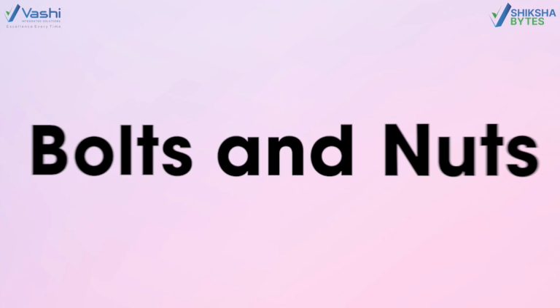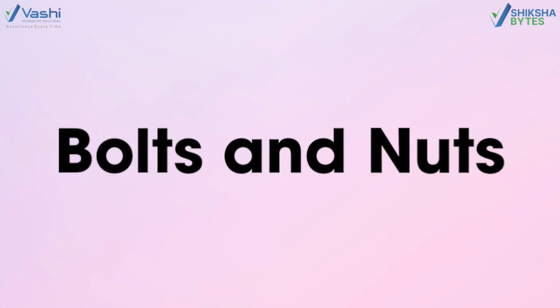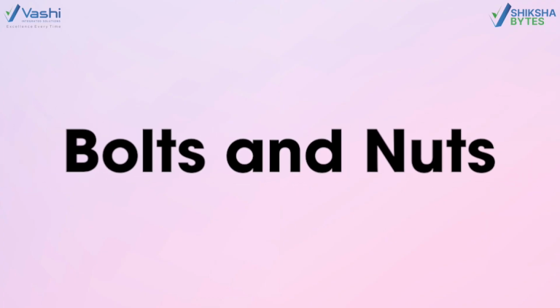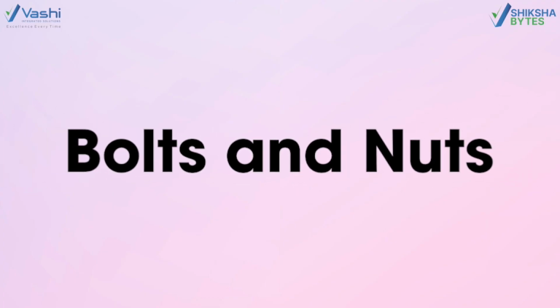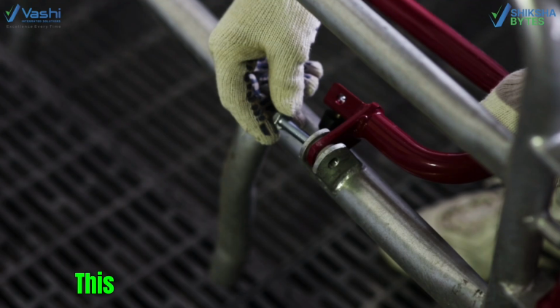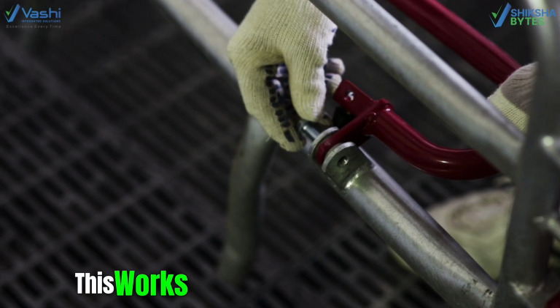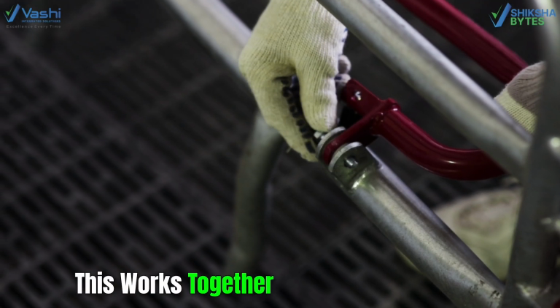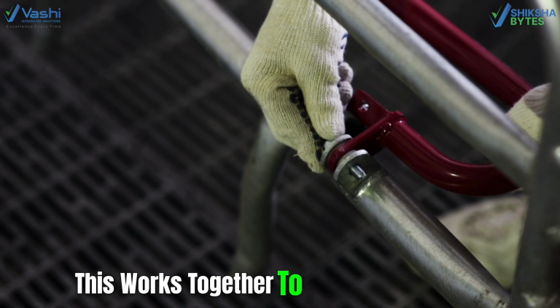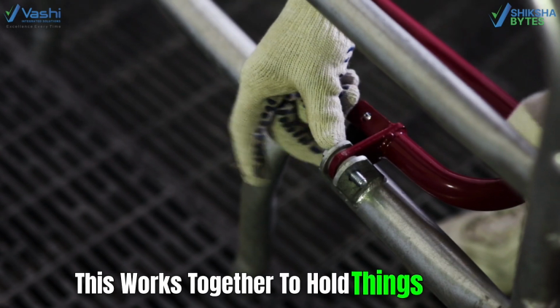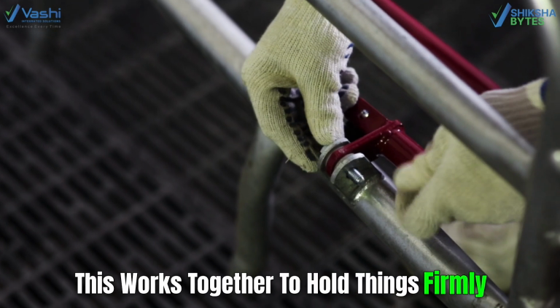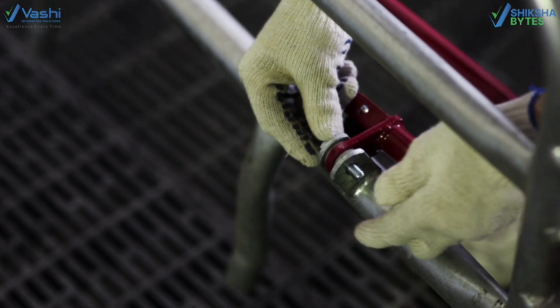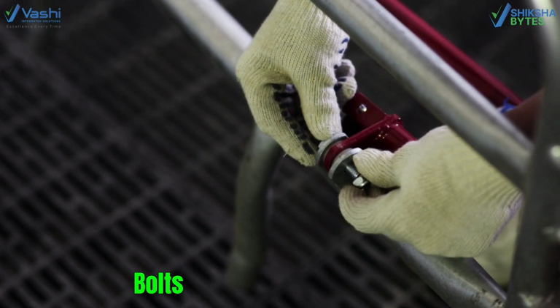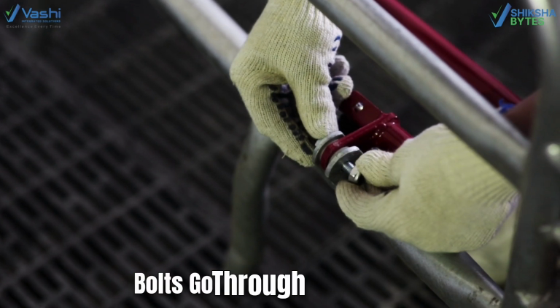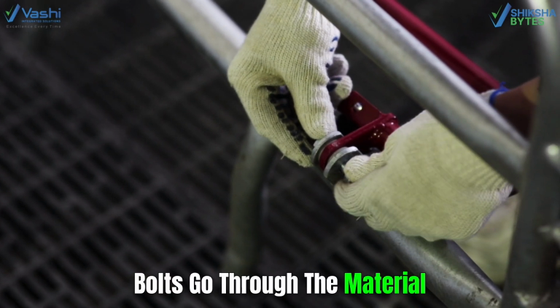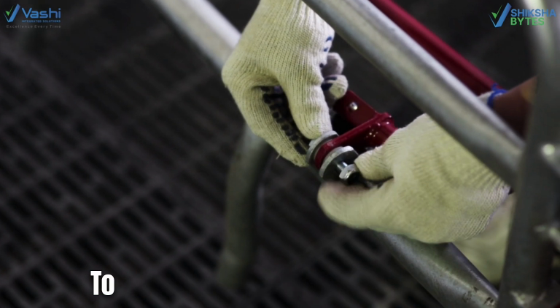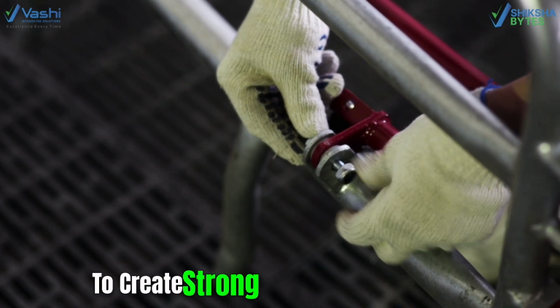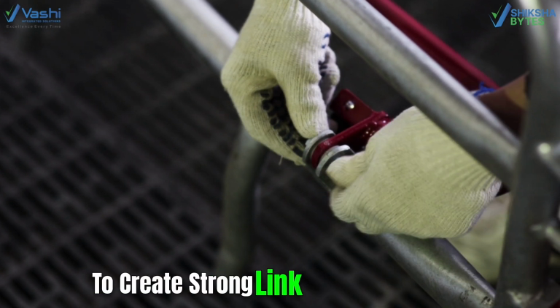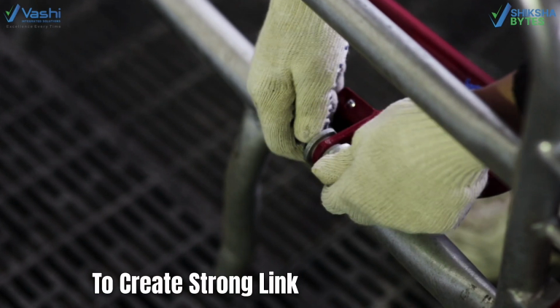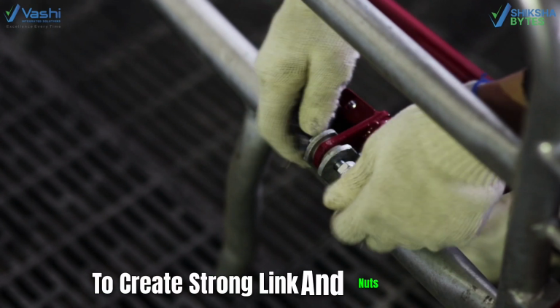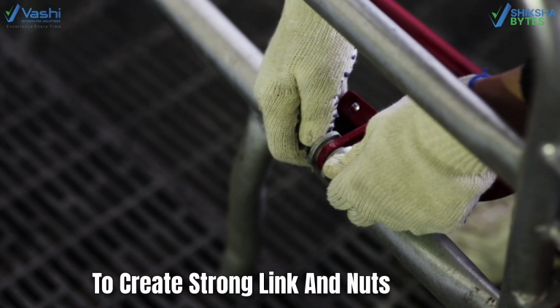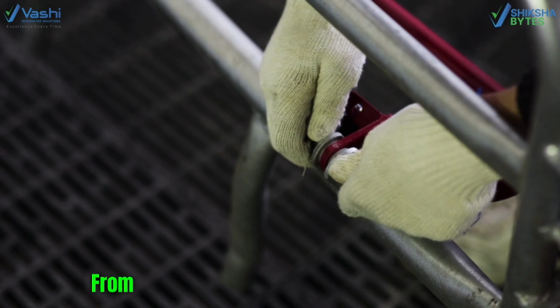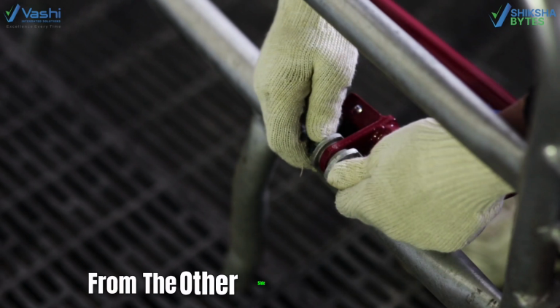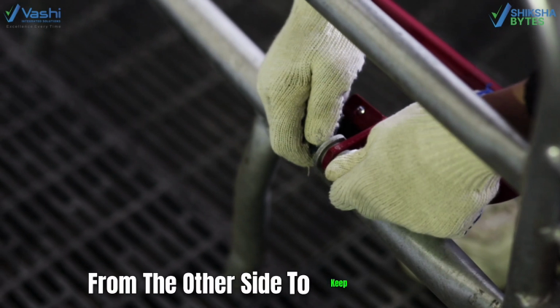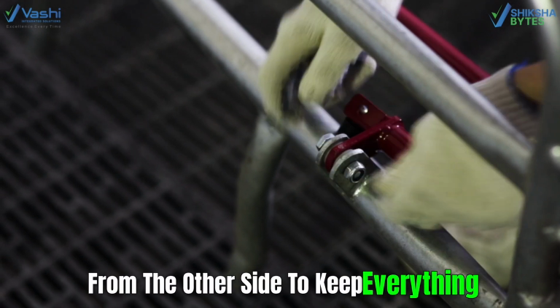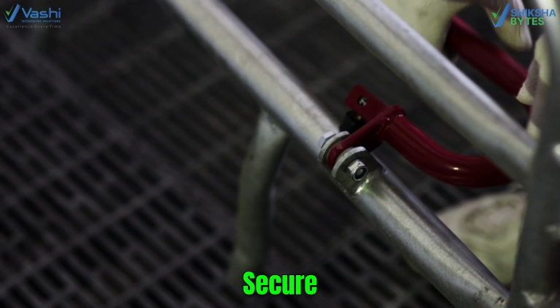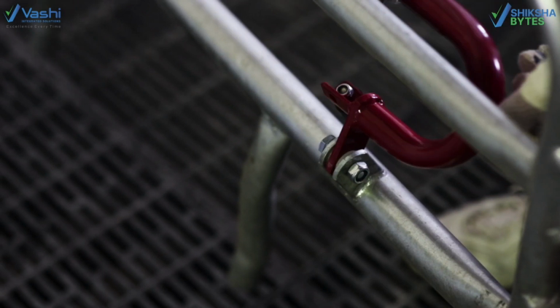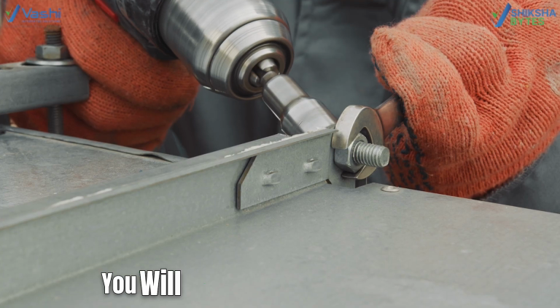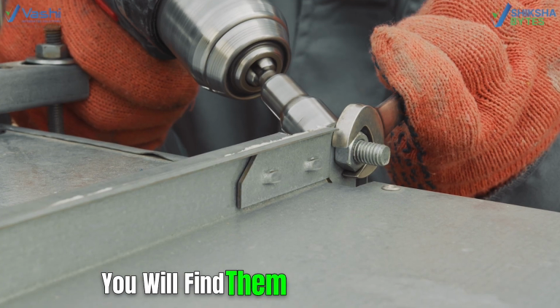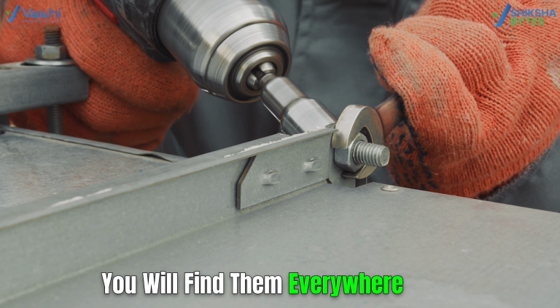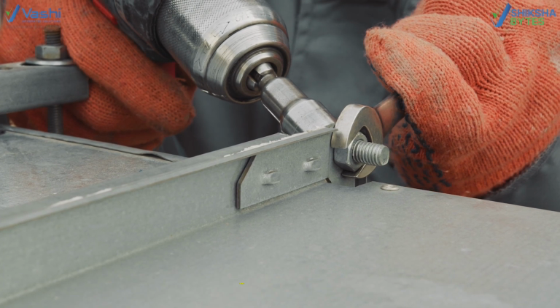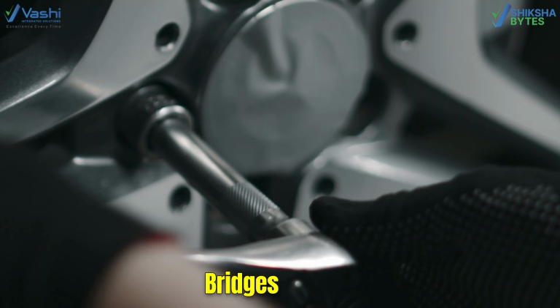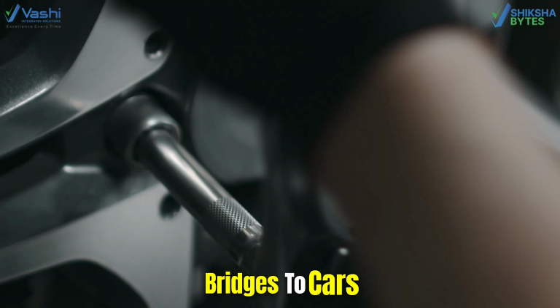Next we have bolts and nuts. These work together to hold things firmly. Bolts go through the material to create a strong link, and nuts tighten from the other side to keep everything secure. You will find them everywhere, from bridges to cars.